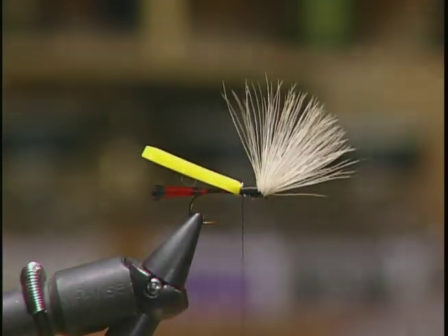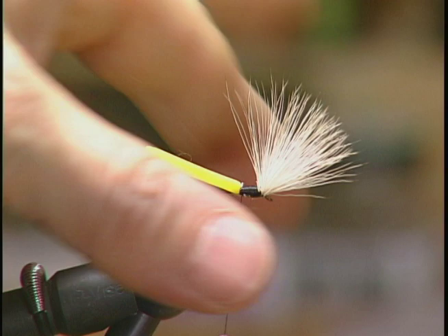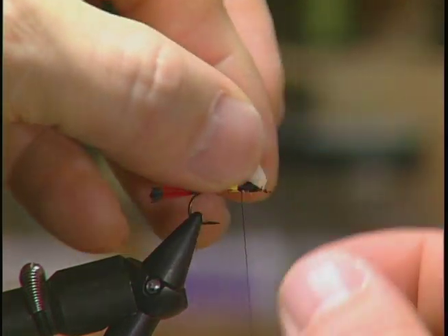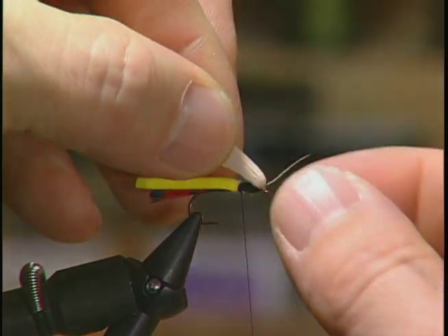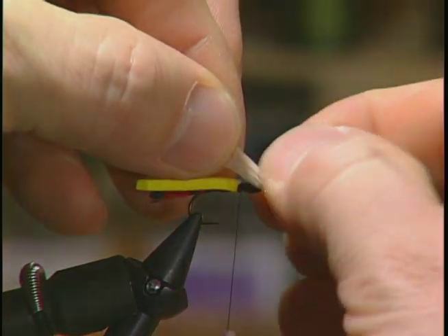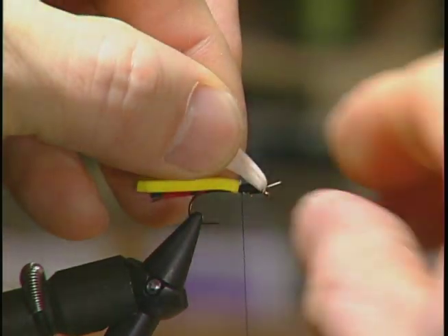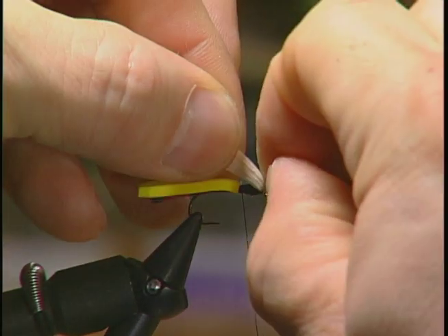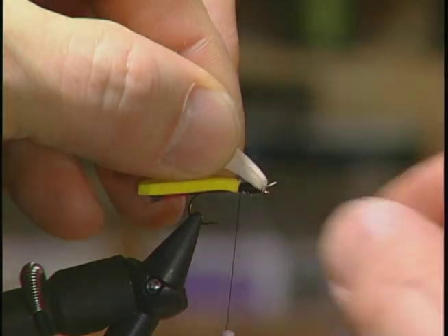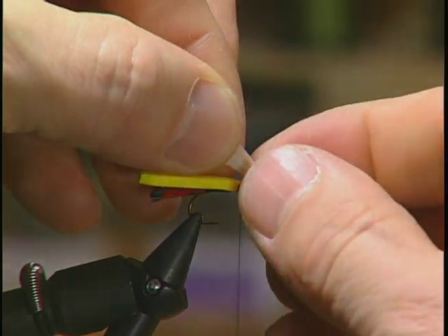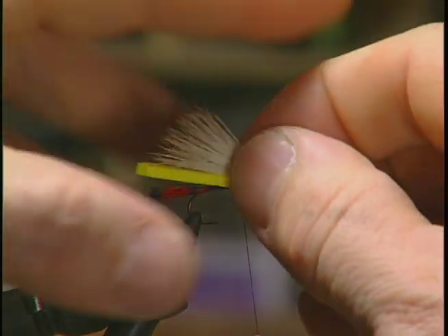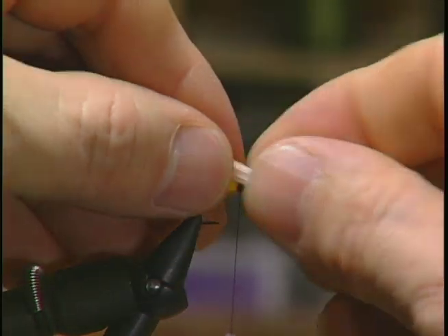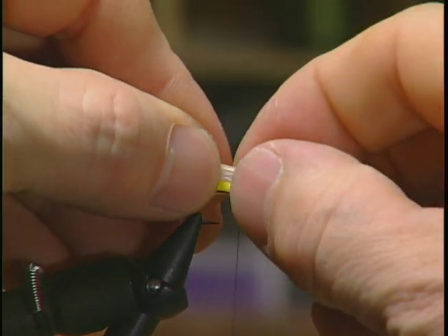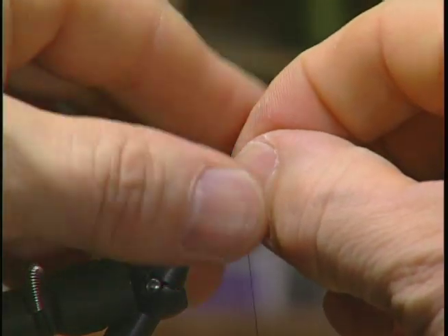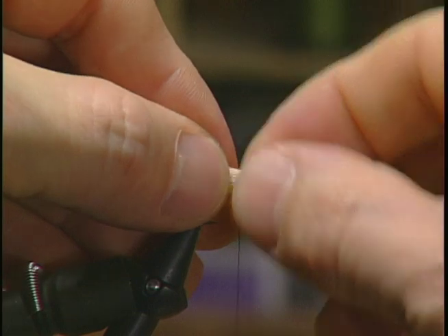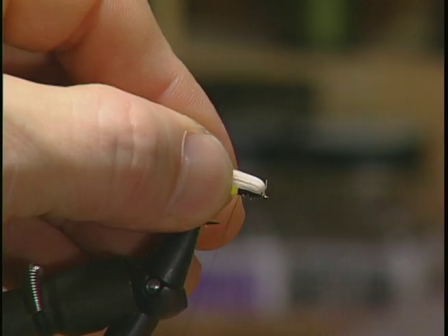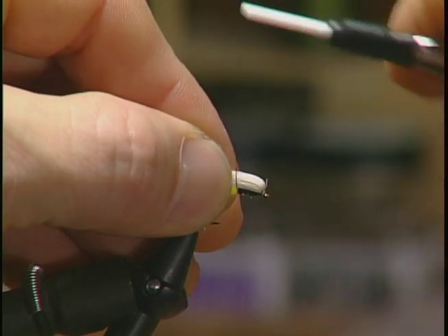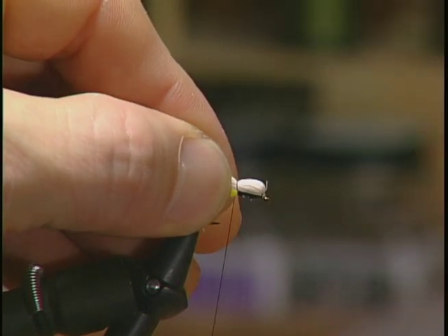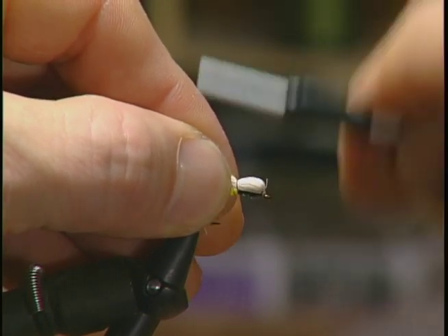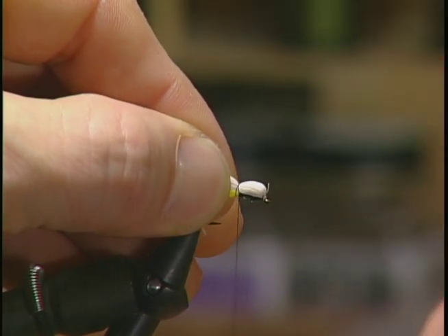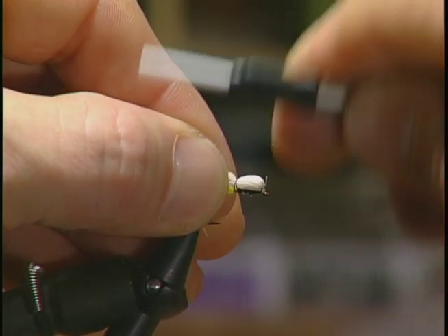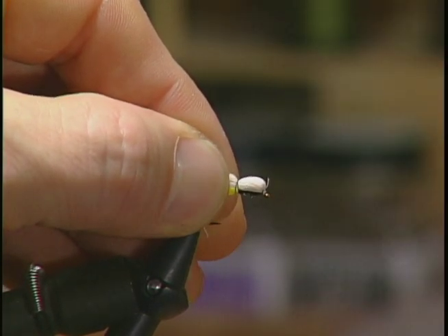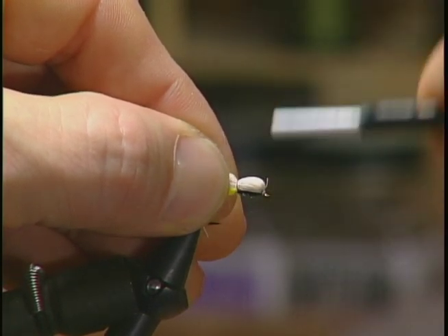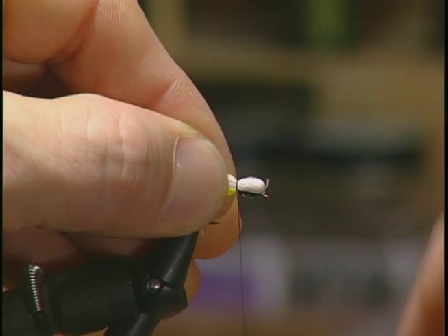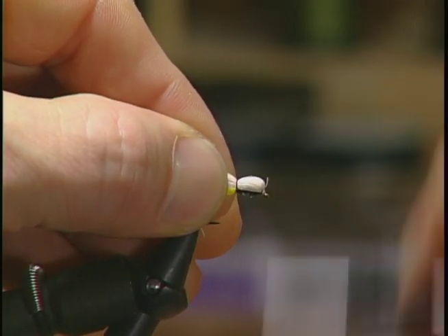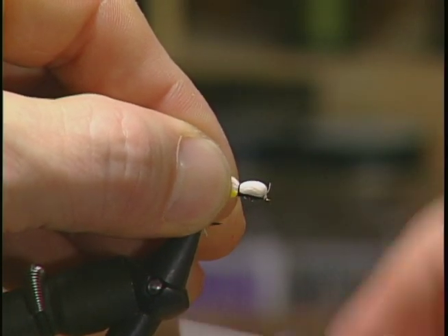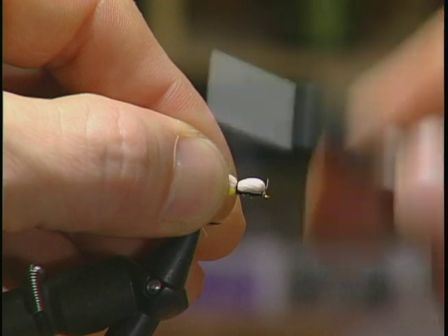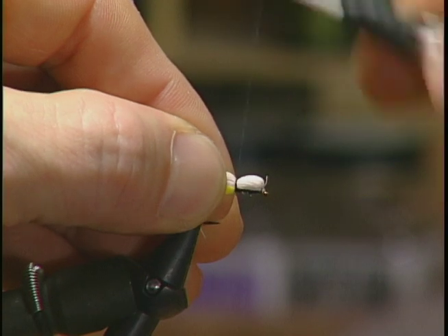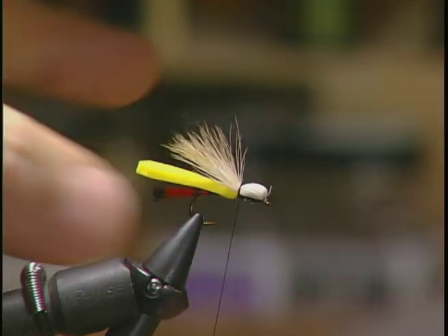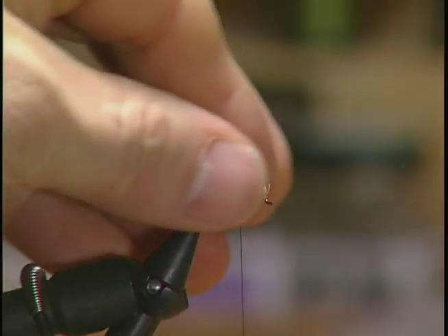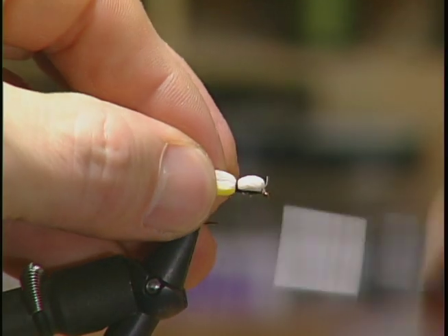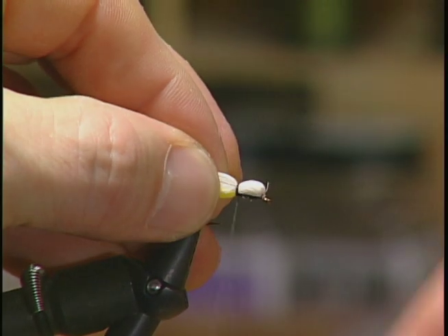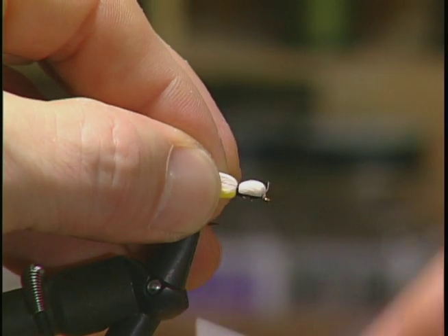Now I'm going to take all that deer hair to form the head and the wing. I'm going to pull it all back over the body and tie in fairly tight to form the head and the wing, and allow that deer hair to flare.